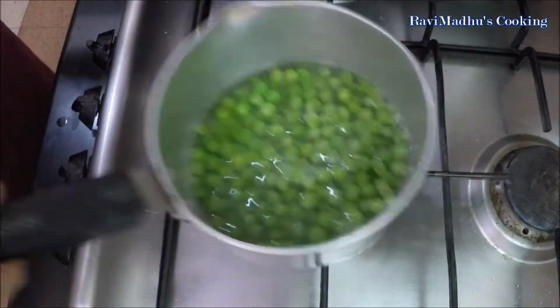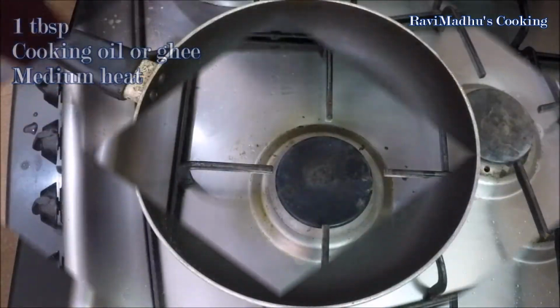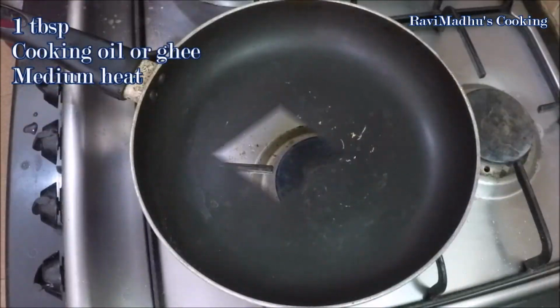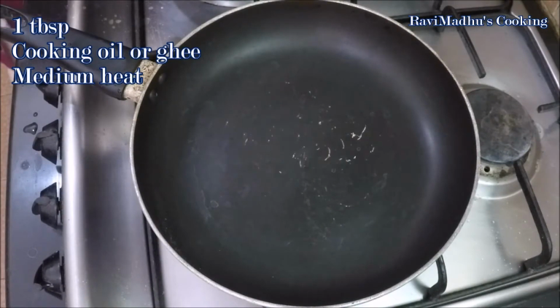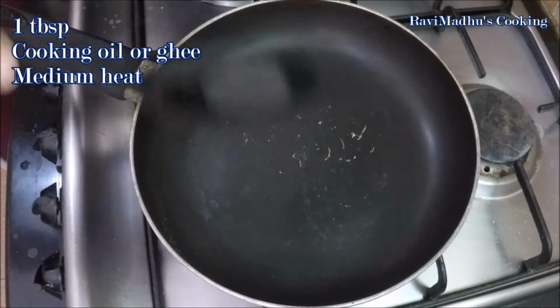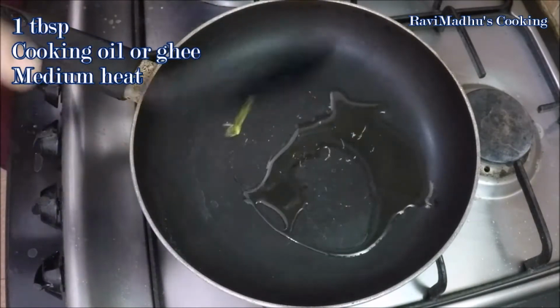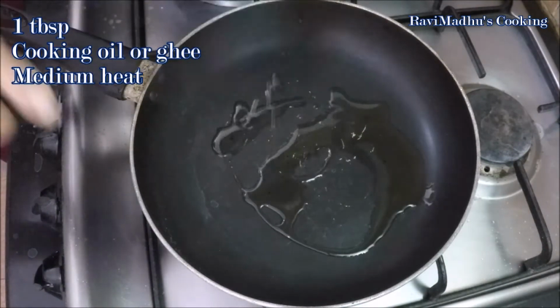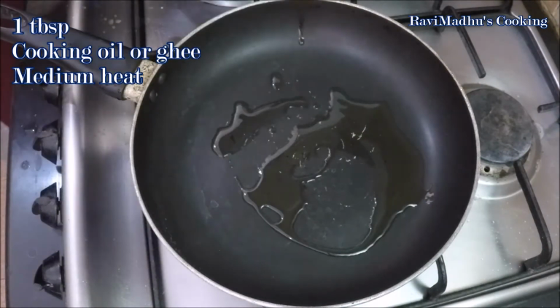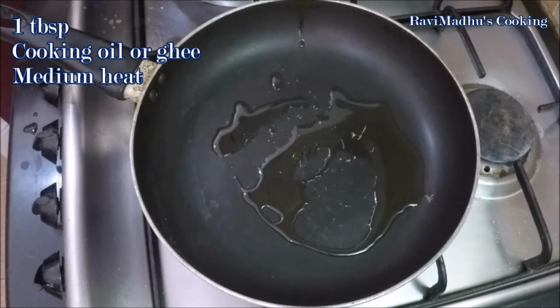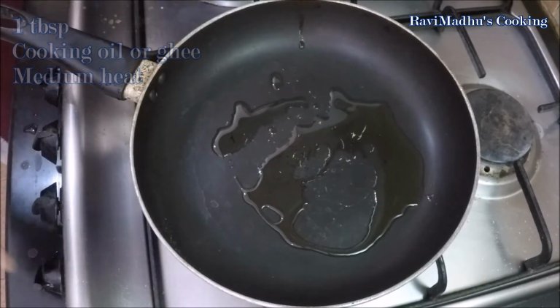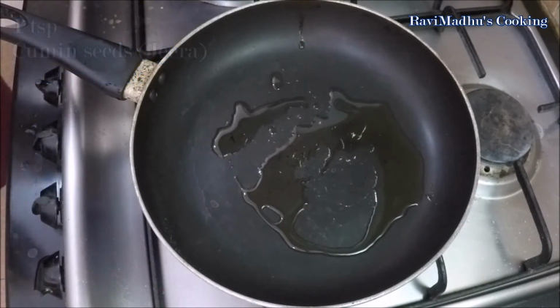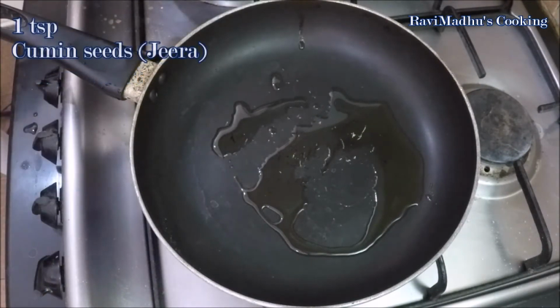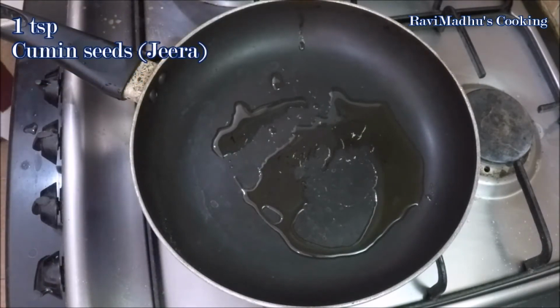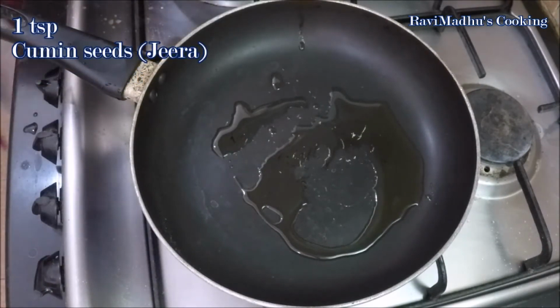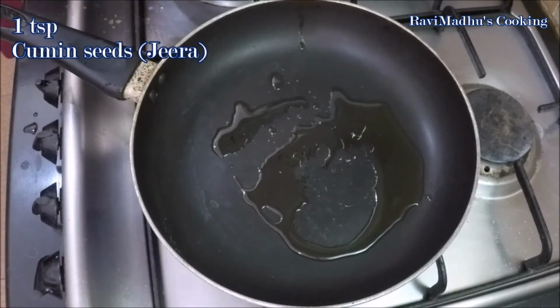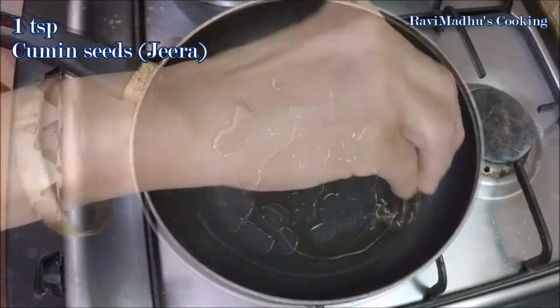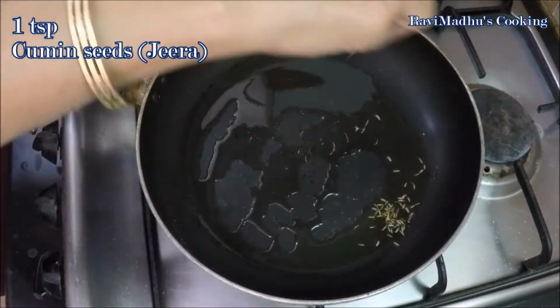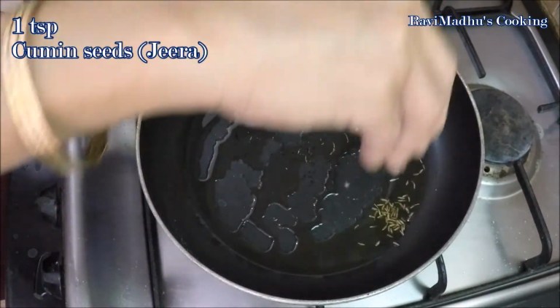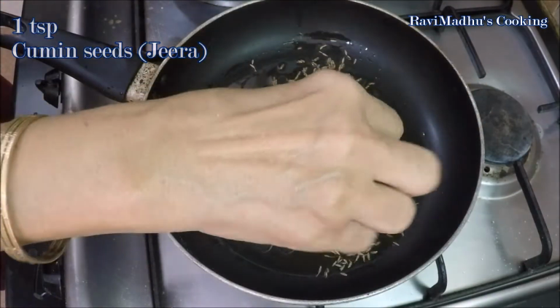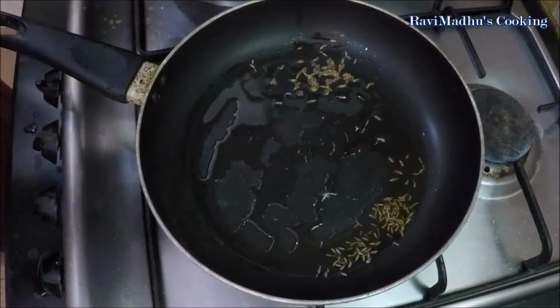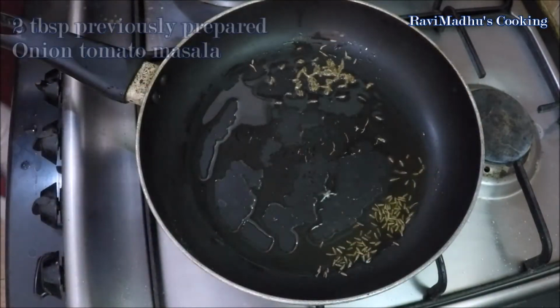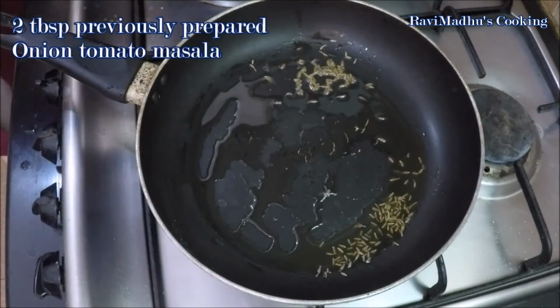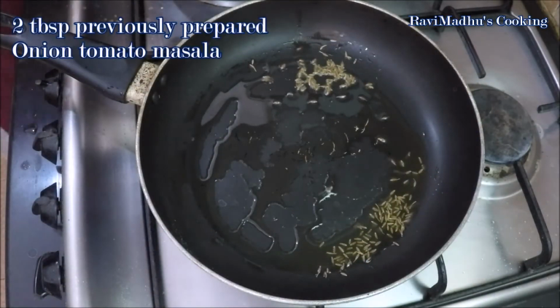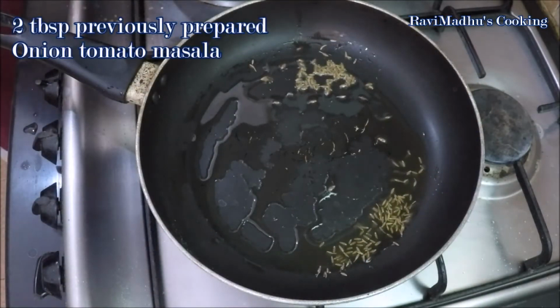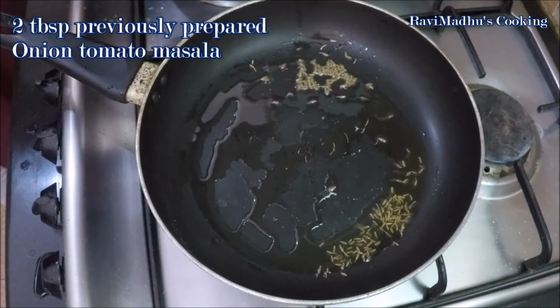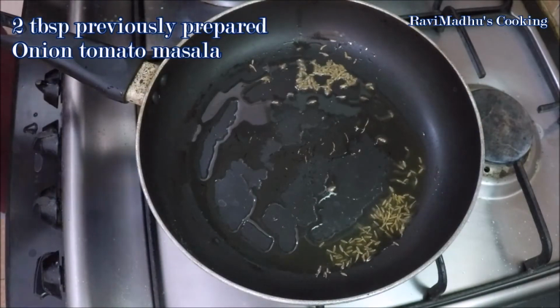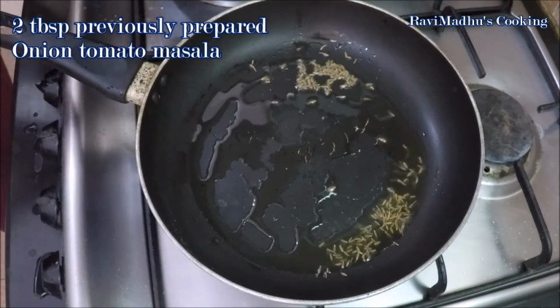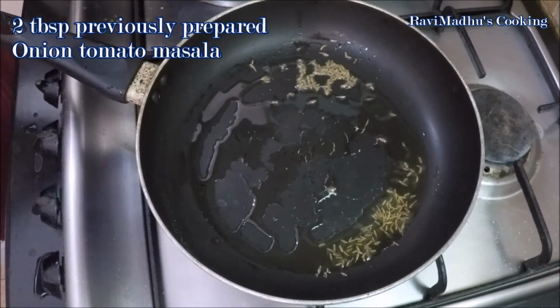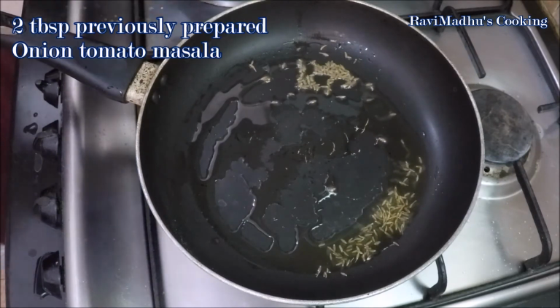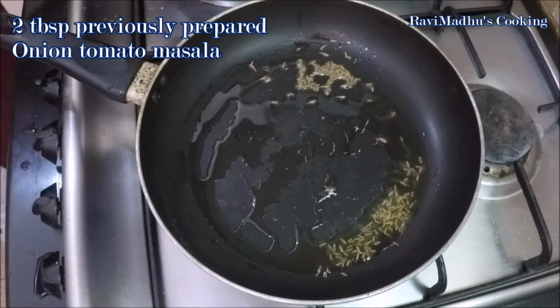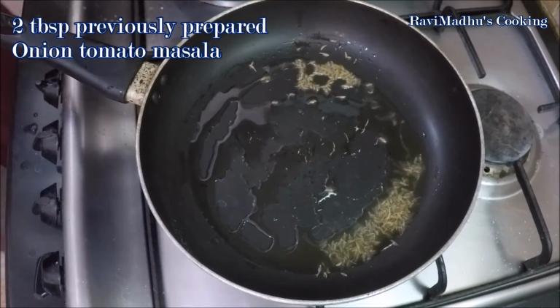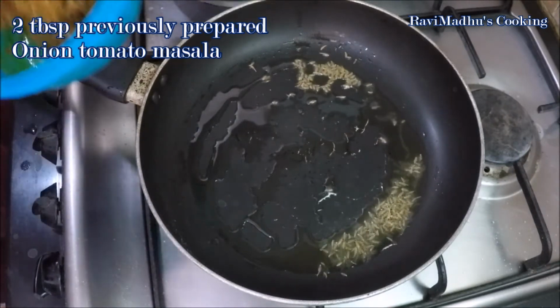Now put a pan over medium heat with 1 tablespoon cooking oil or ghee. Add 1 teaspoon cumin seeds, and when cumin starts crackling, add 2 tablespoons of earlier prepared onion and tomato masala into the pan.